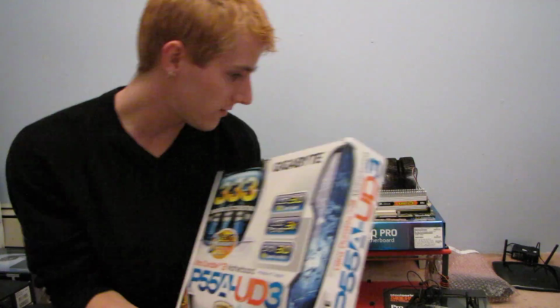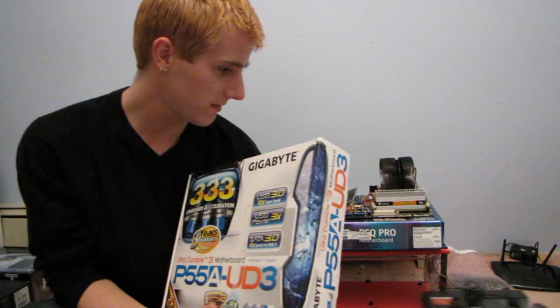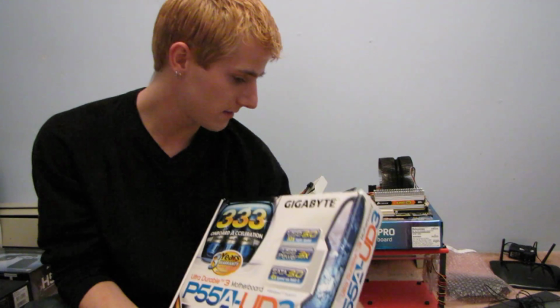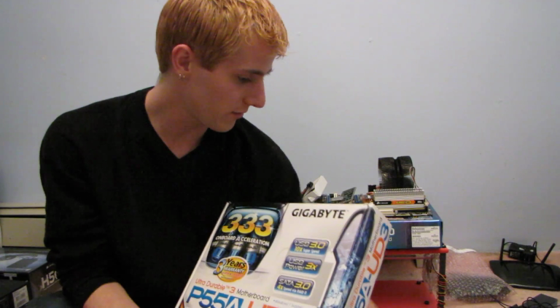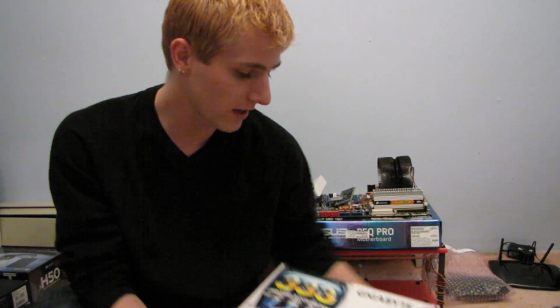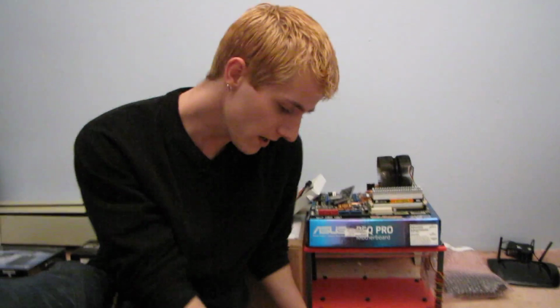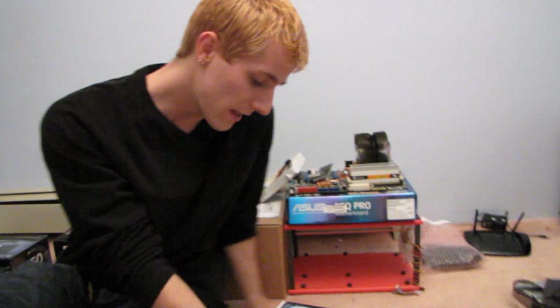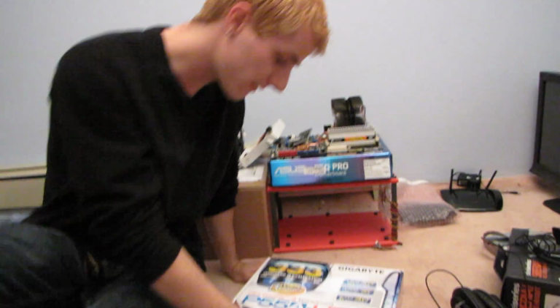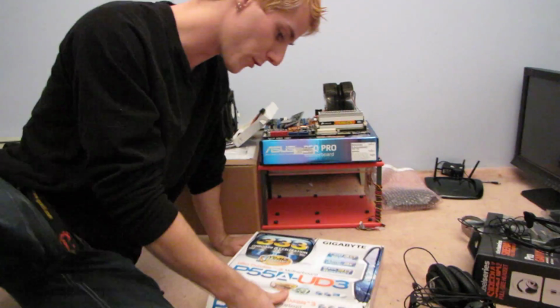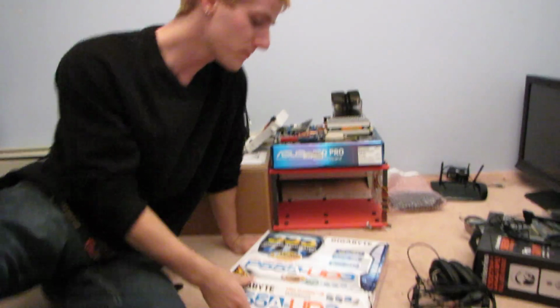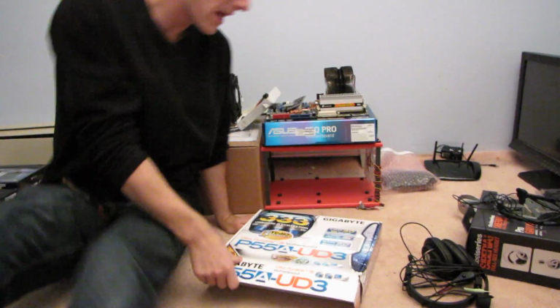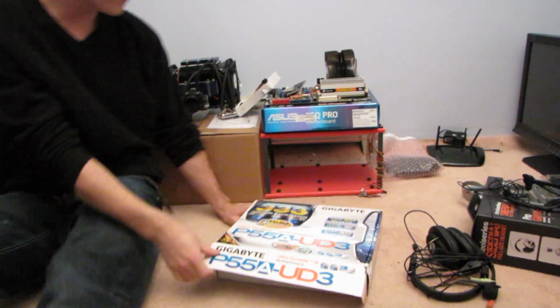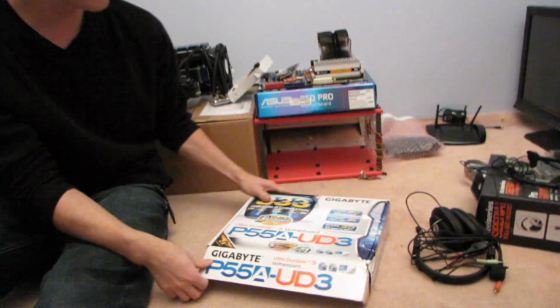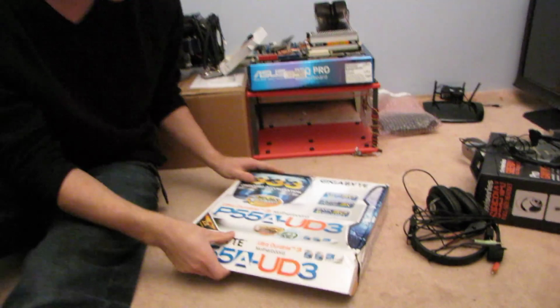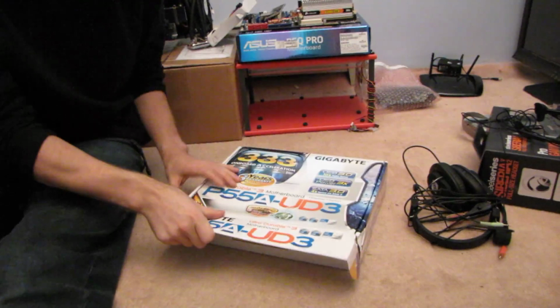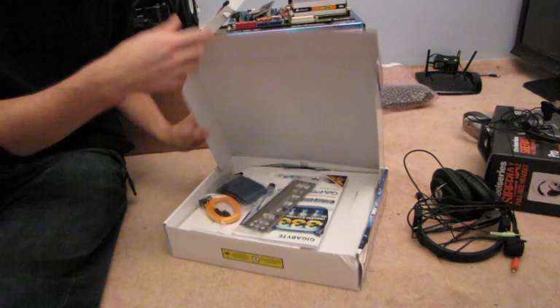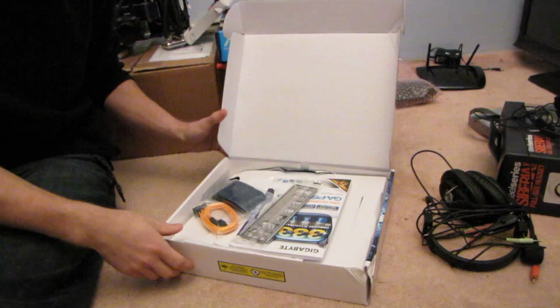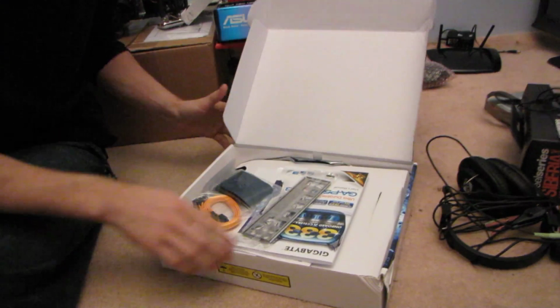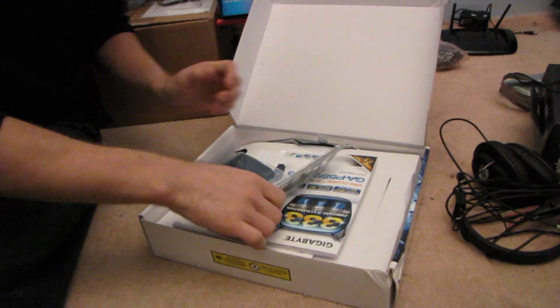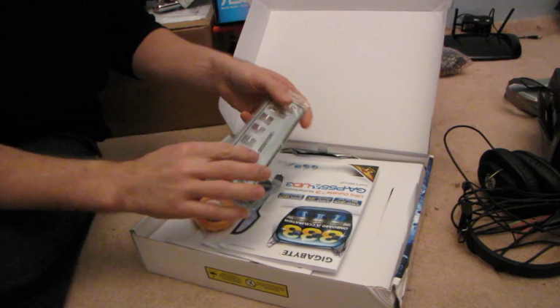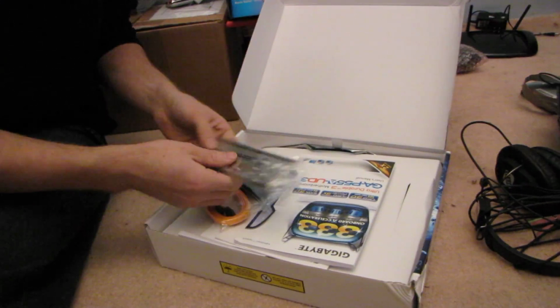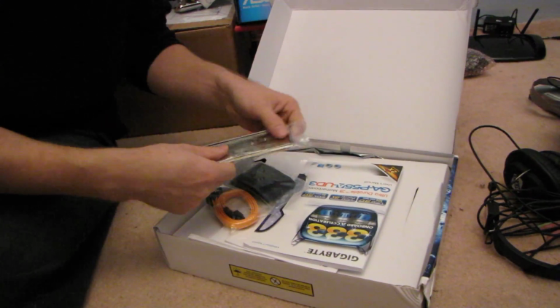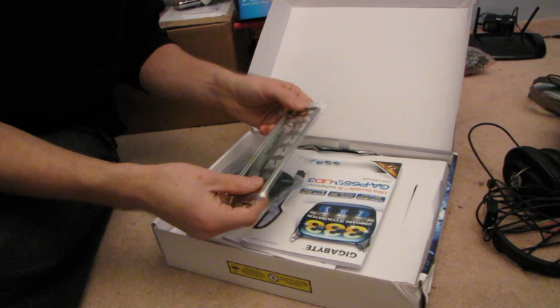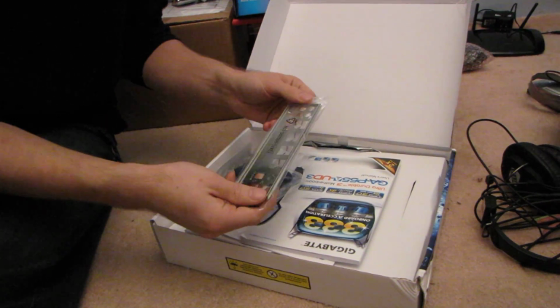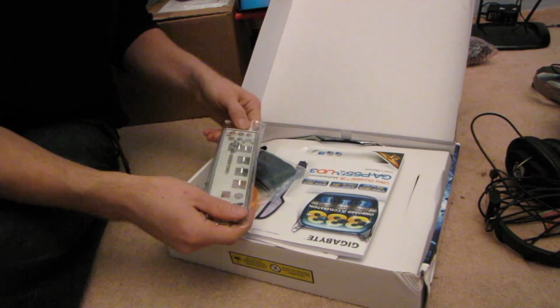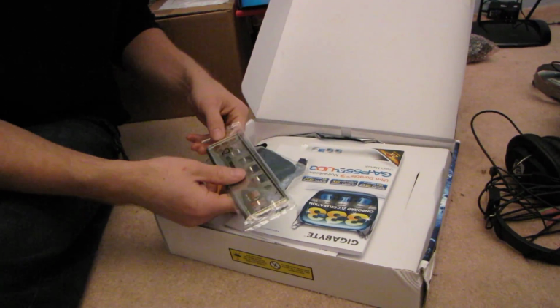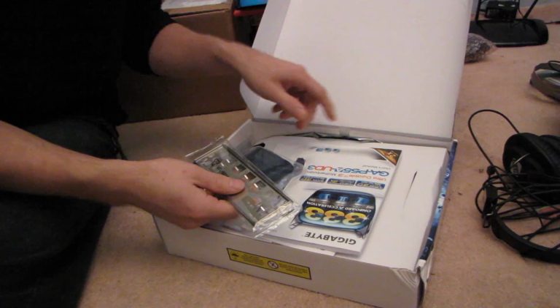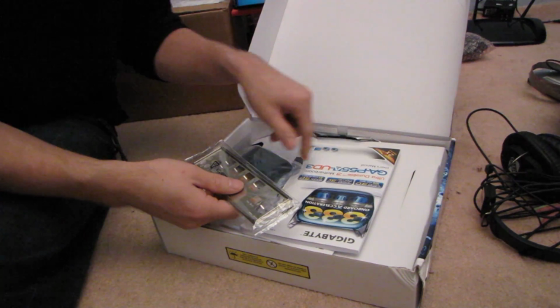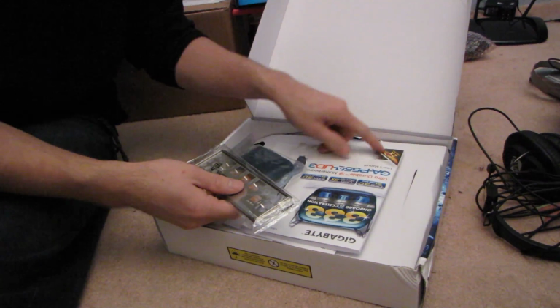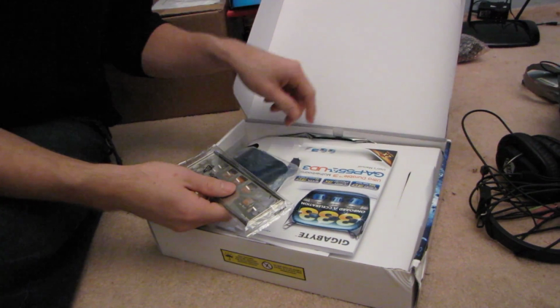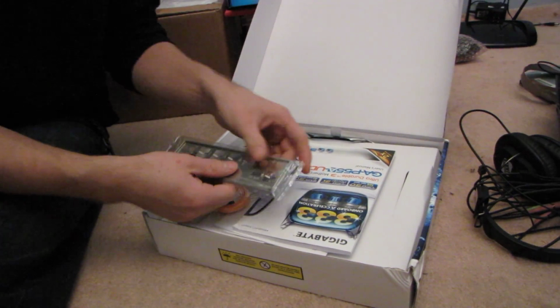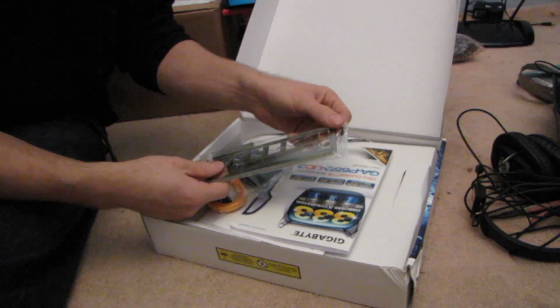Let's just clear some junk out of the way and get this board open. As with all of their recent high-end boards, it does feature UltraDurable 3, which is their two-ounce copper PCB.